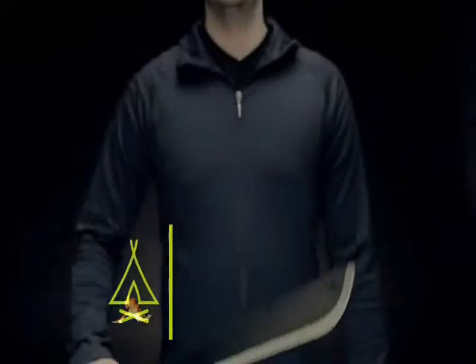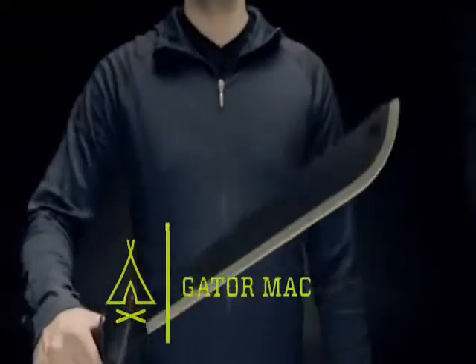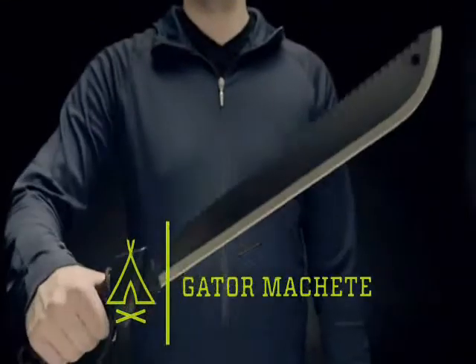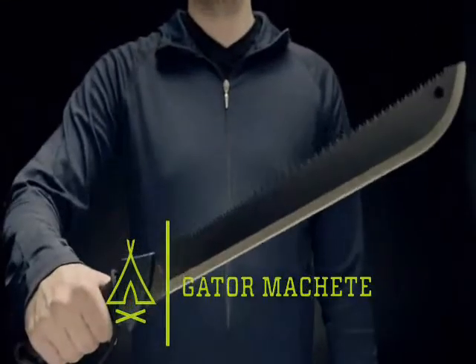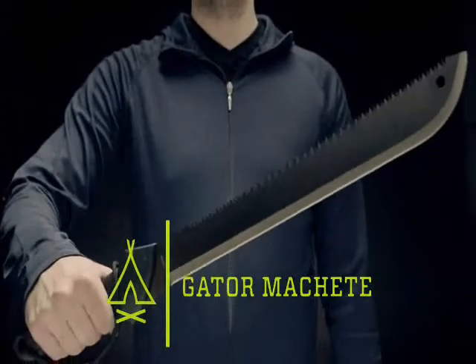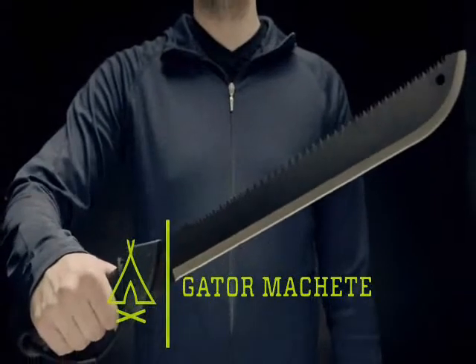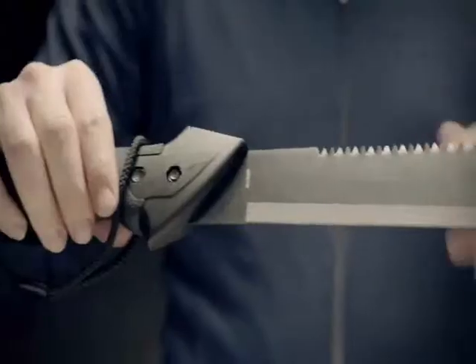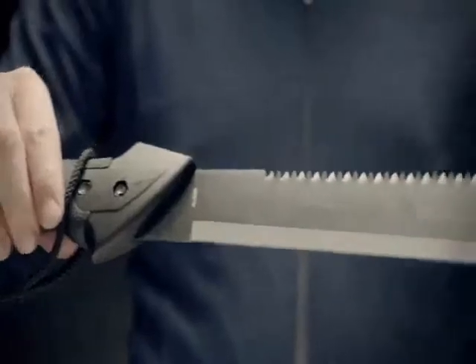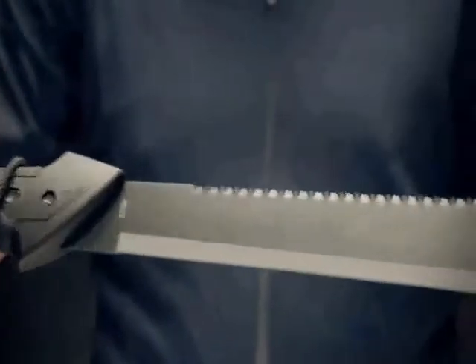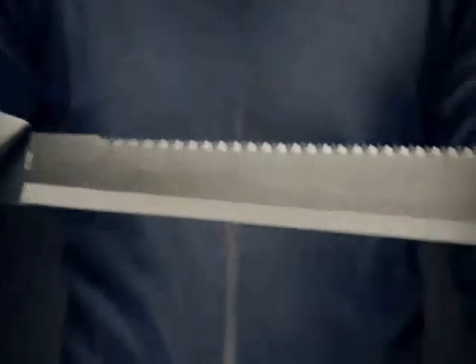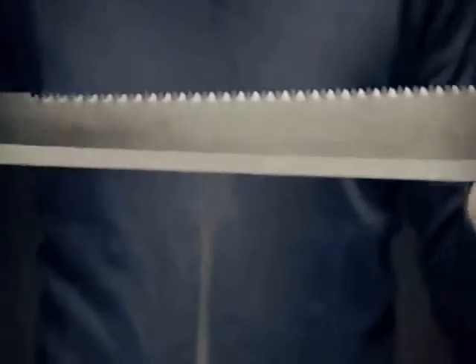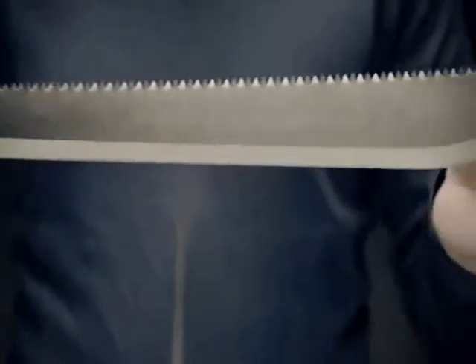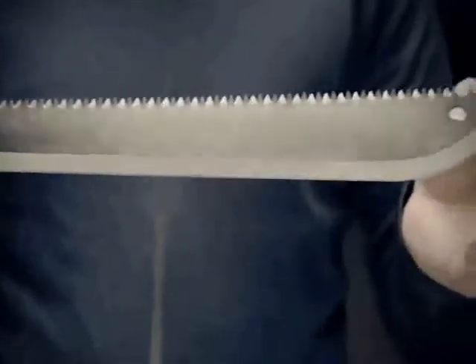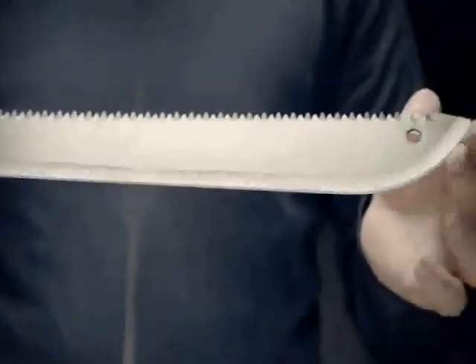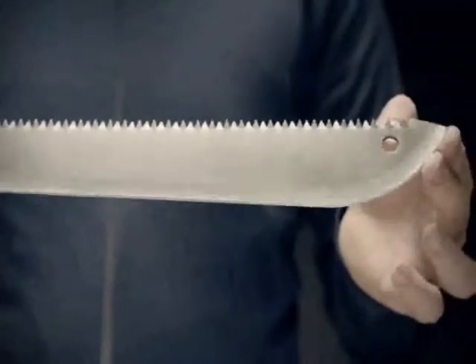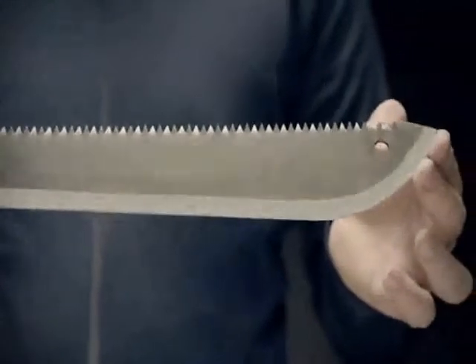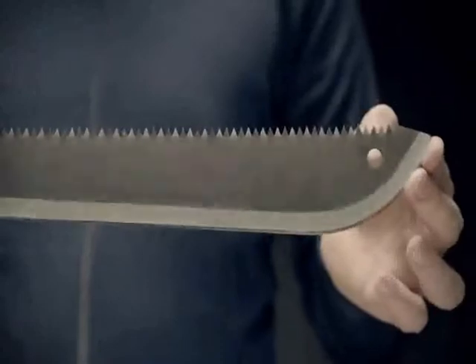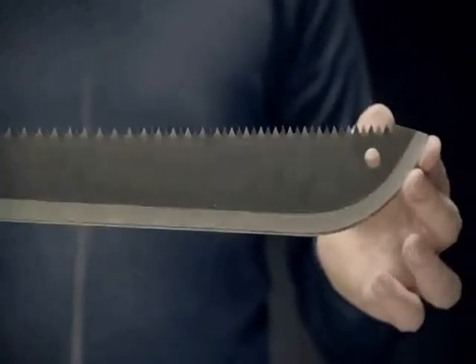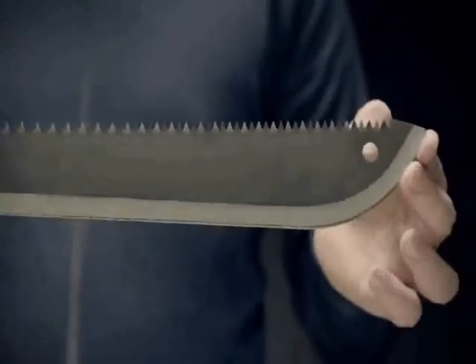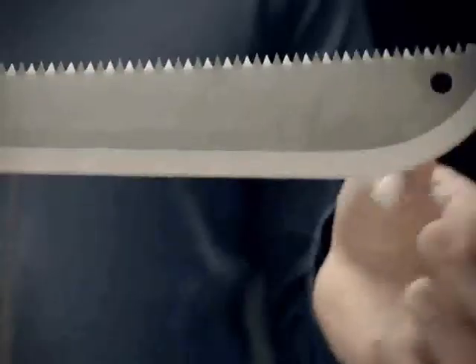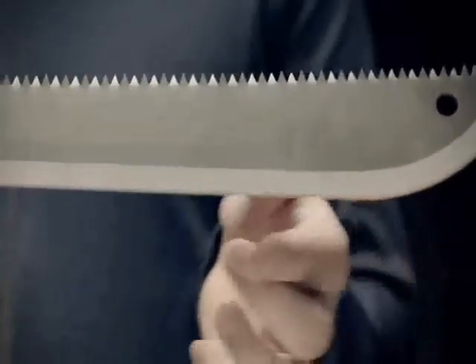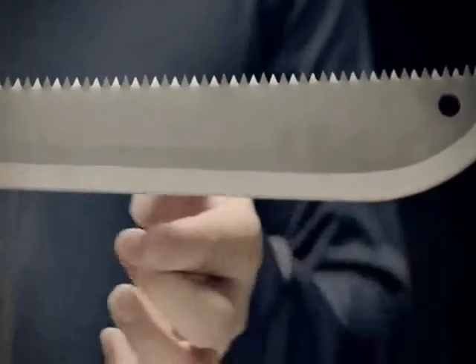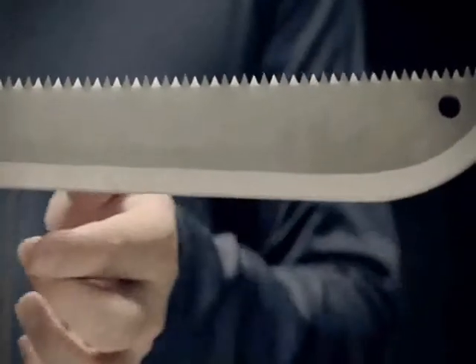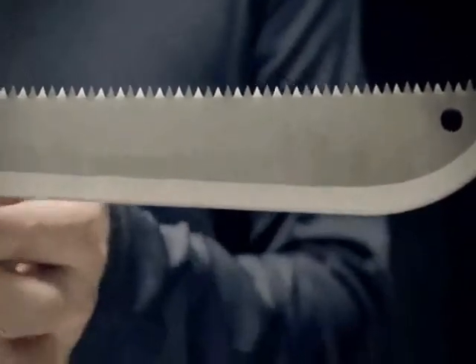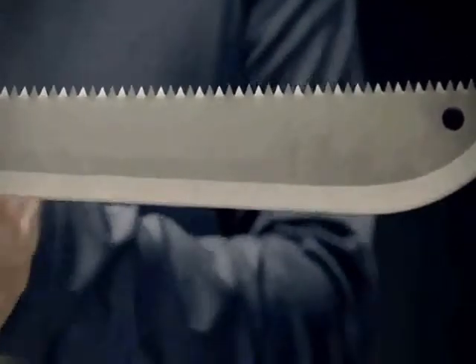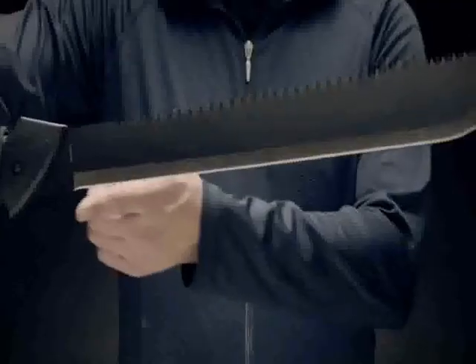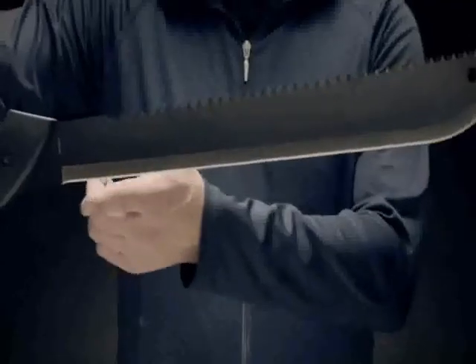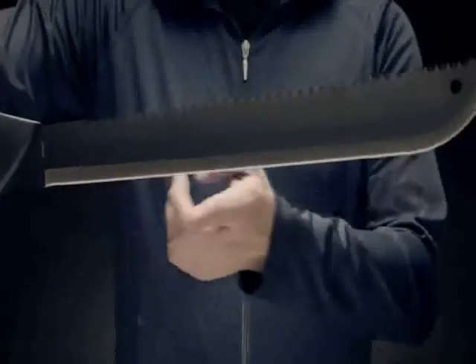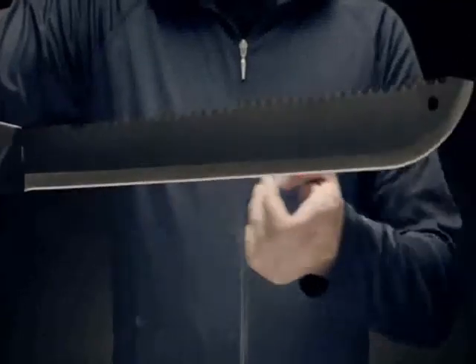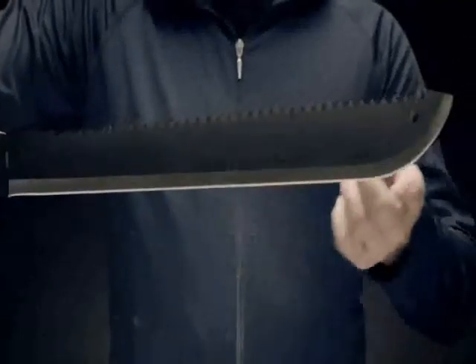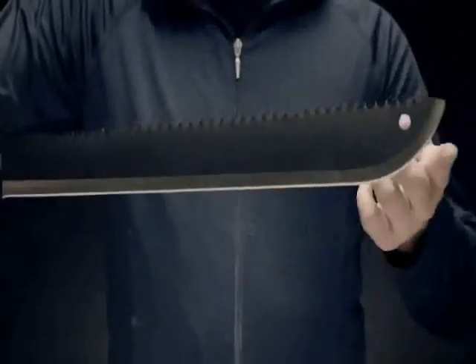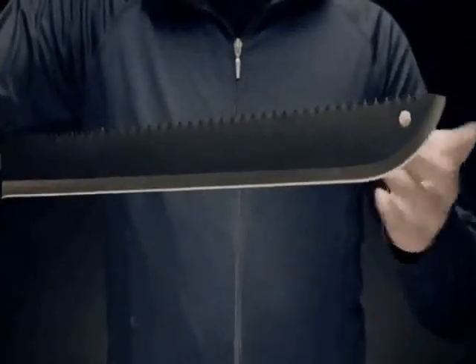This is the gator machete. It has an 18 inch long high carbon steel blade that works to clear anything in your path. The blade's precision grind helps you cut with ease, maximizing your efficiency.